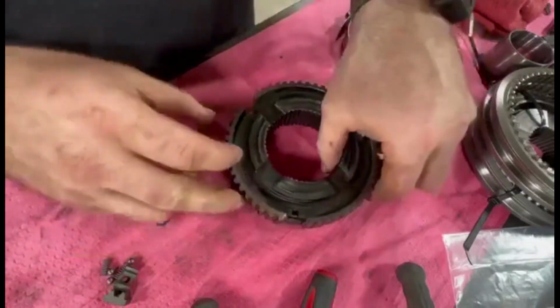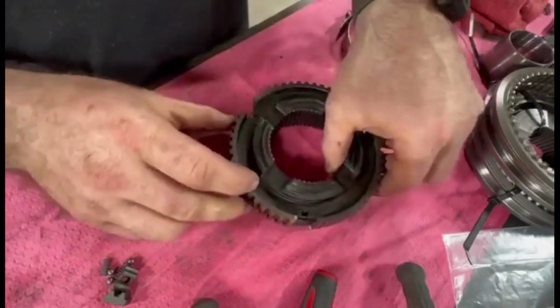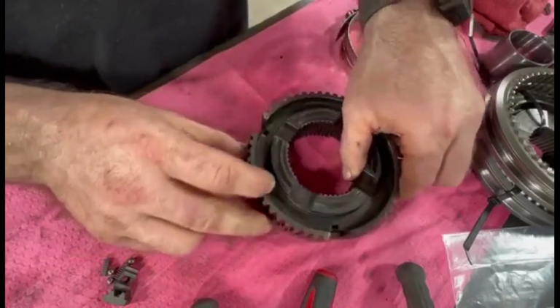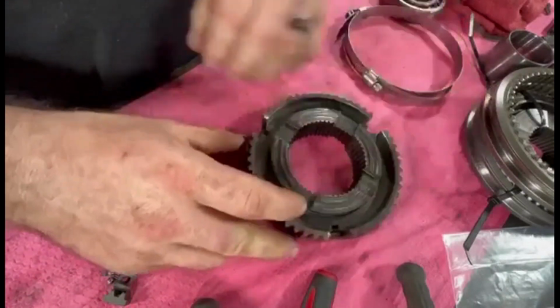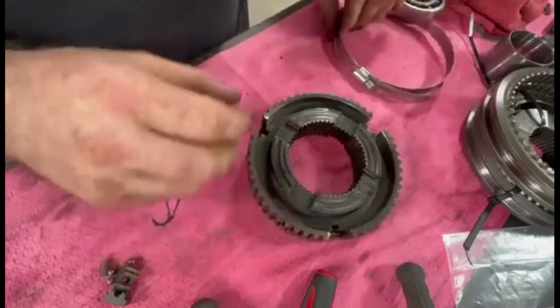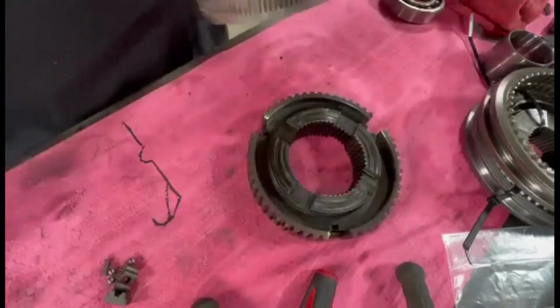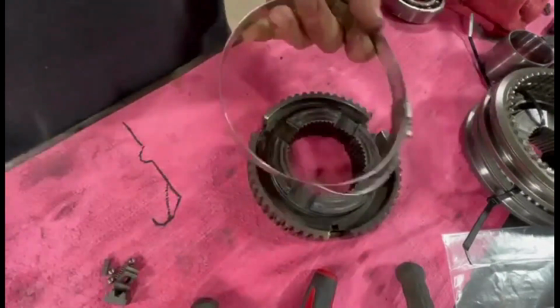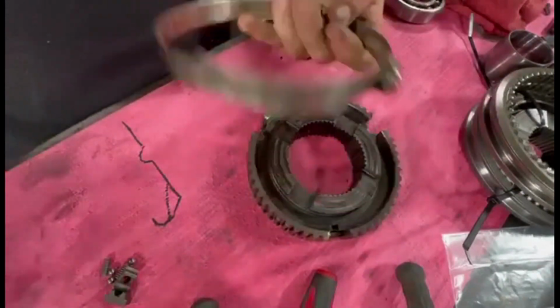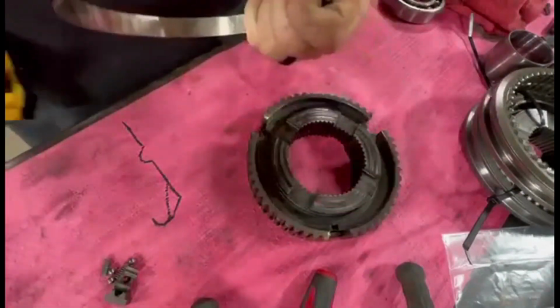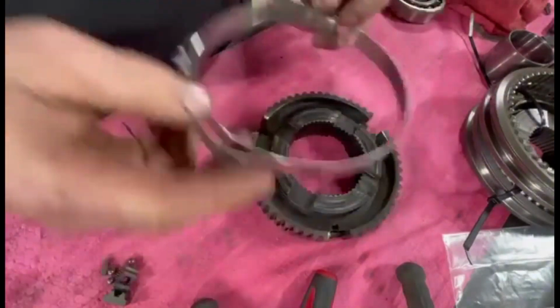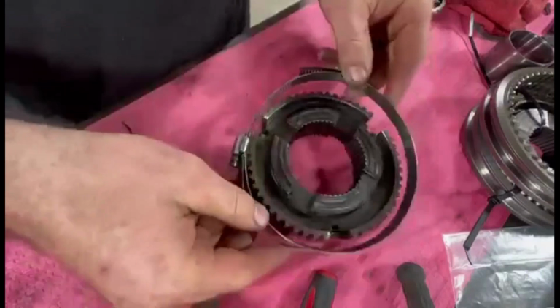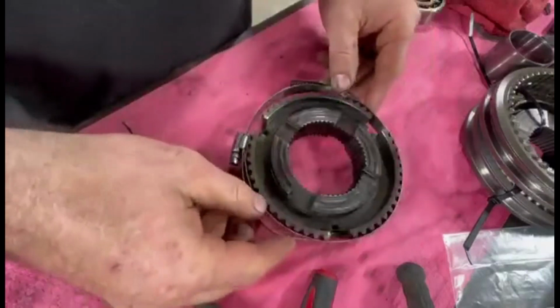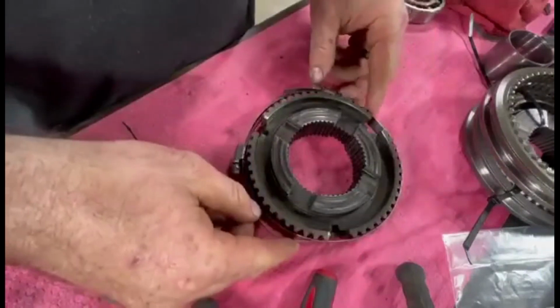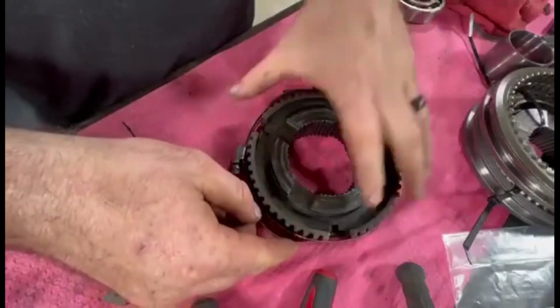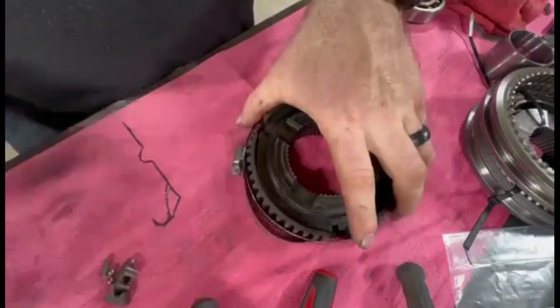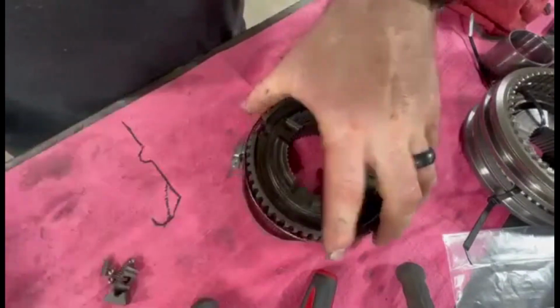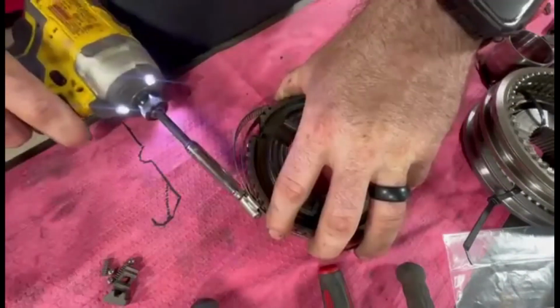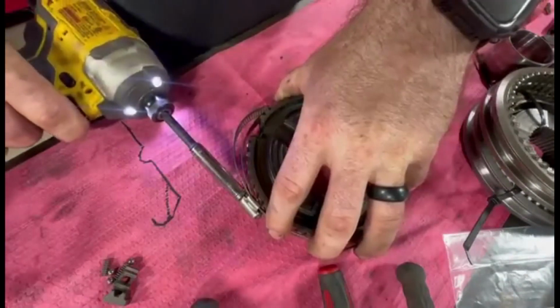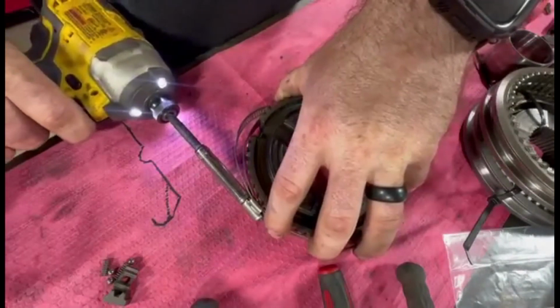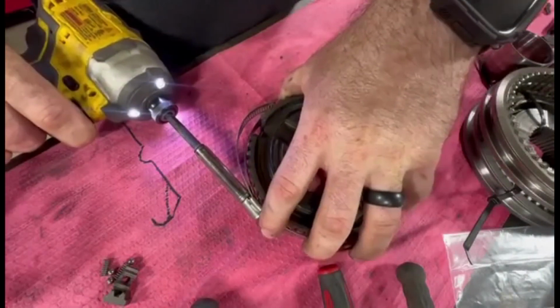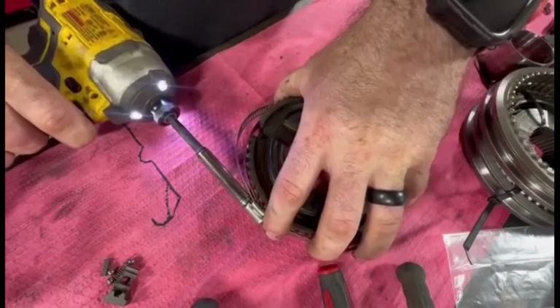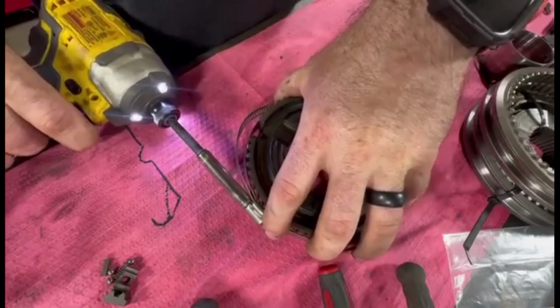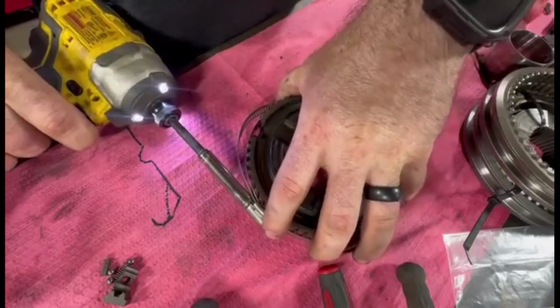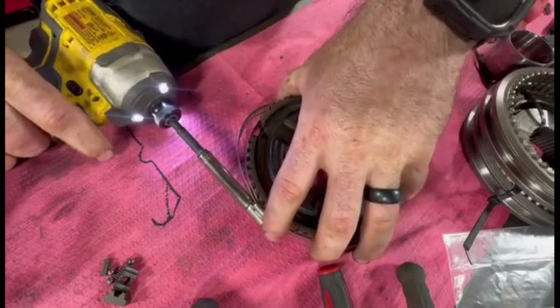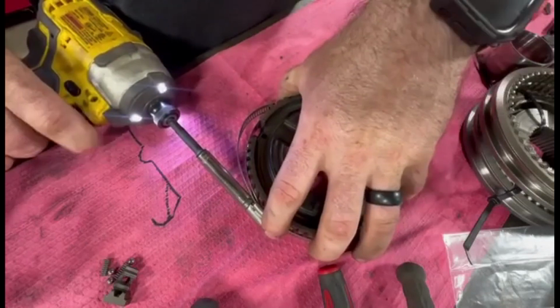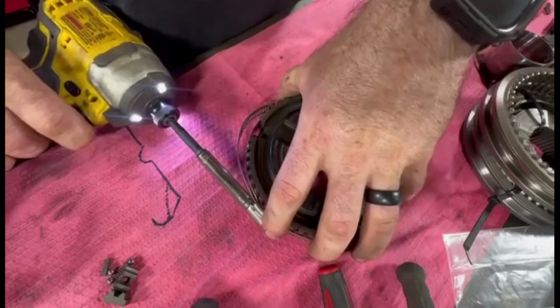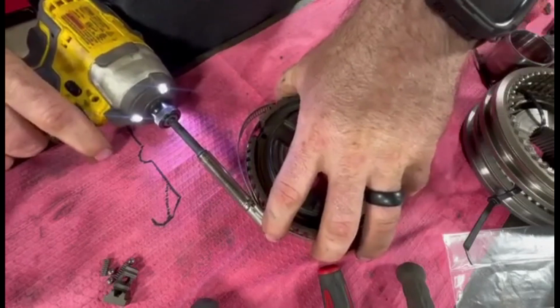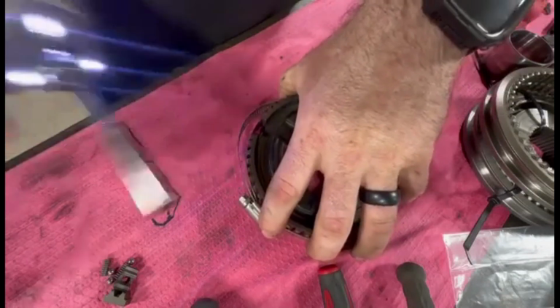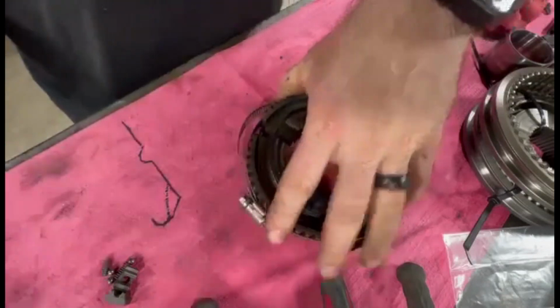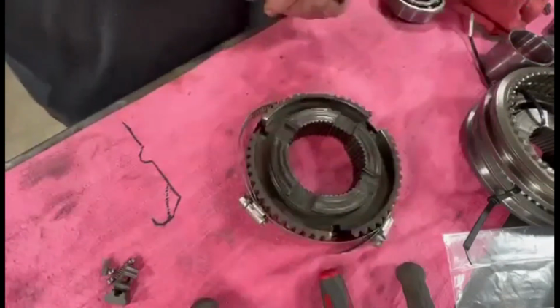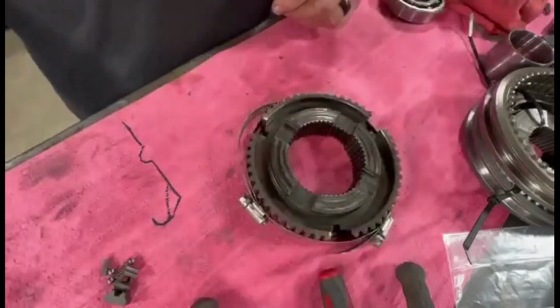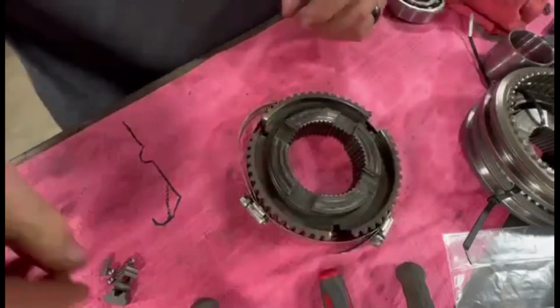We're gonna put this guy right here. Got two hose clamps, throw this on here — snug but not like super tight.